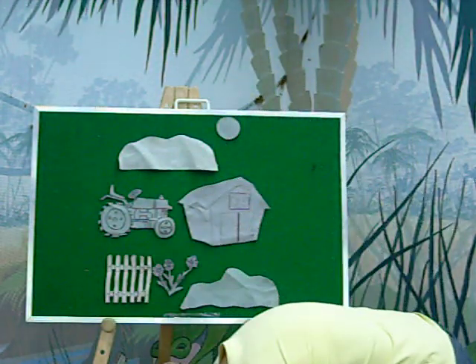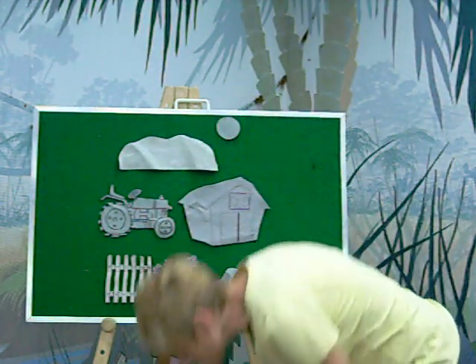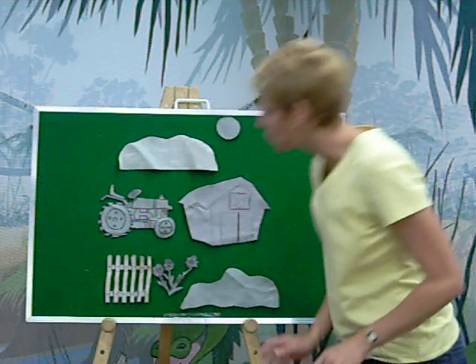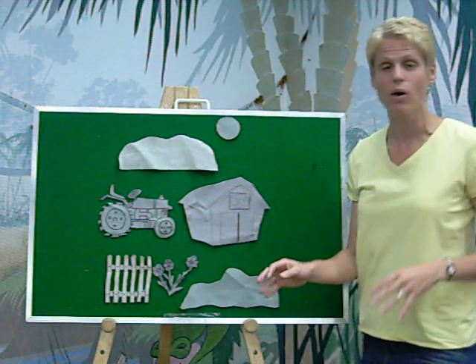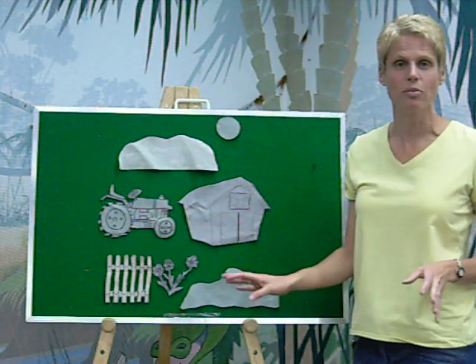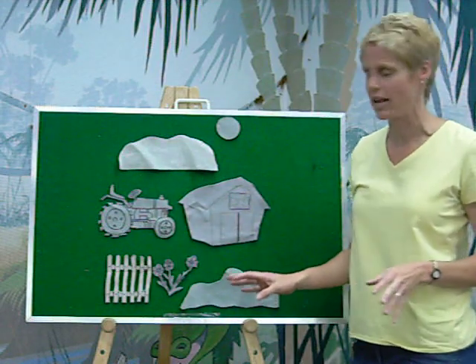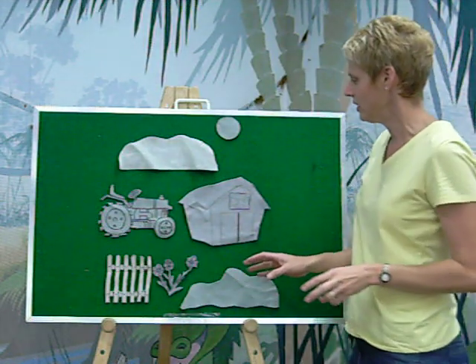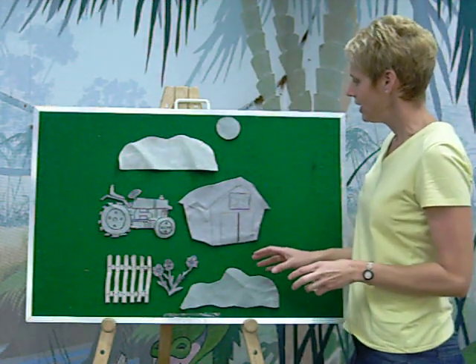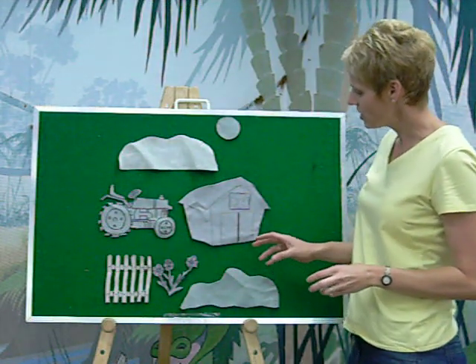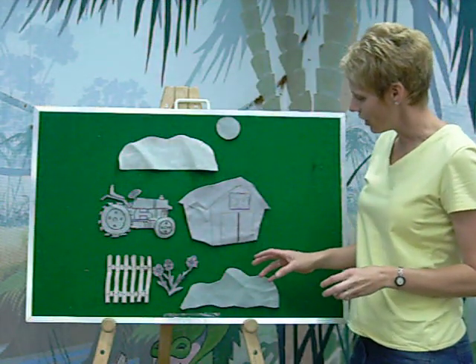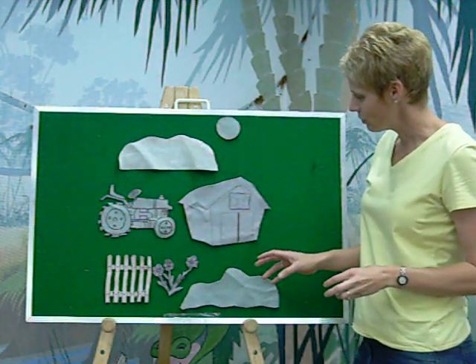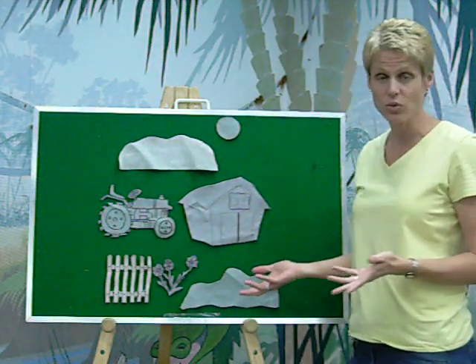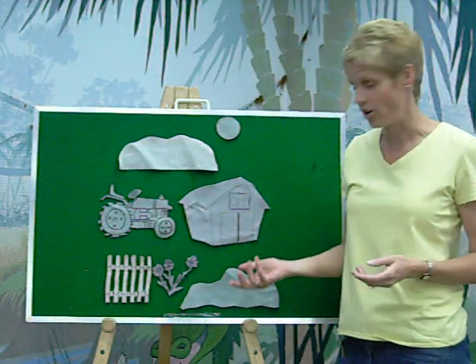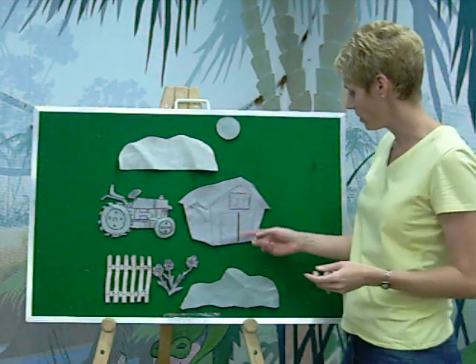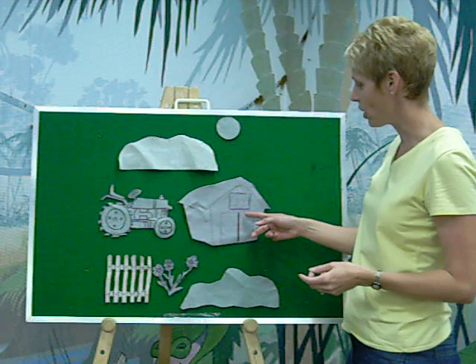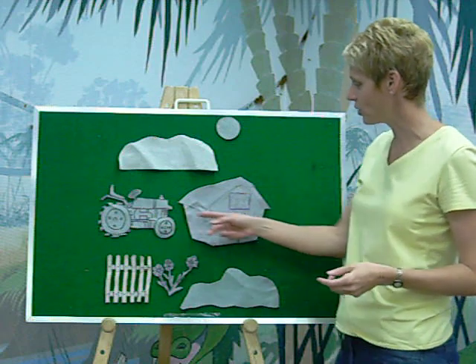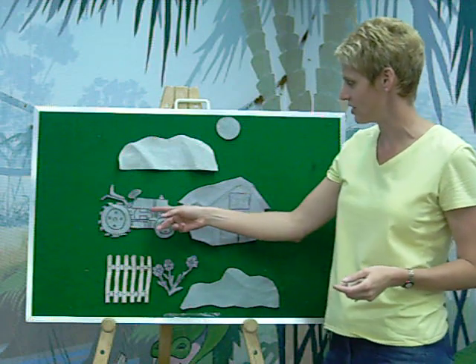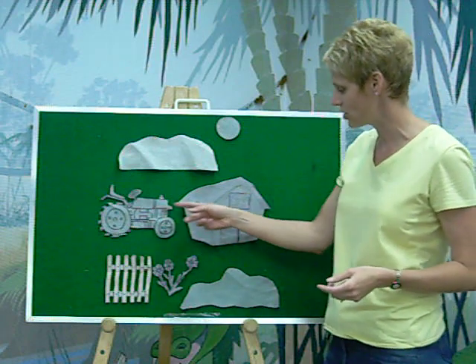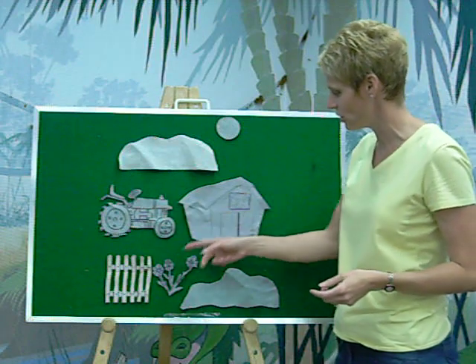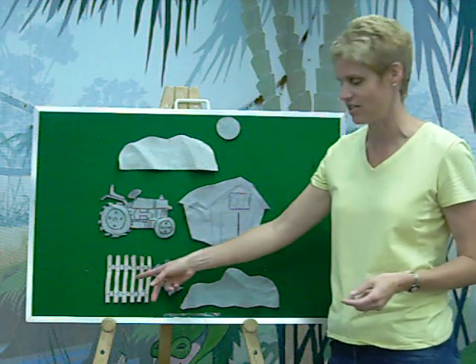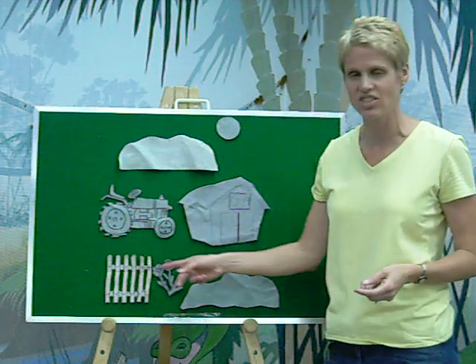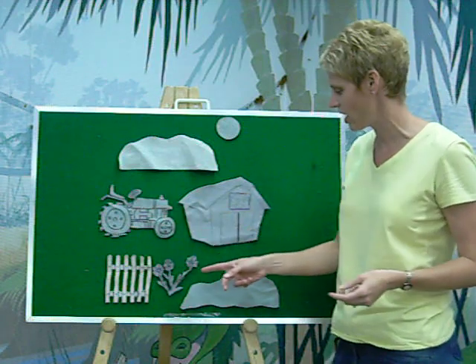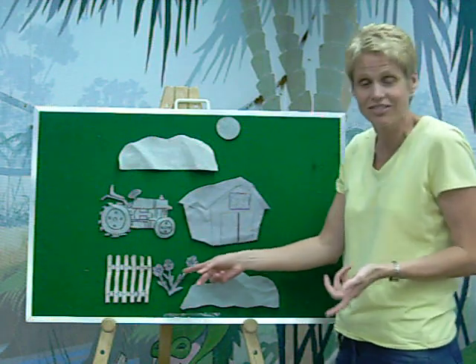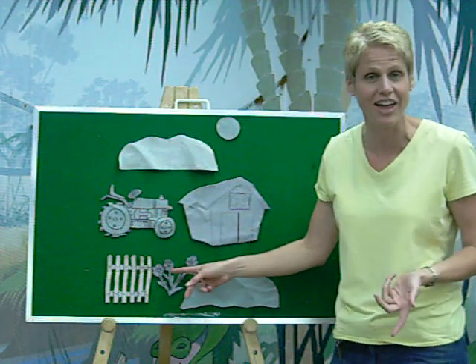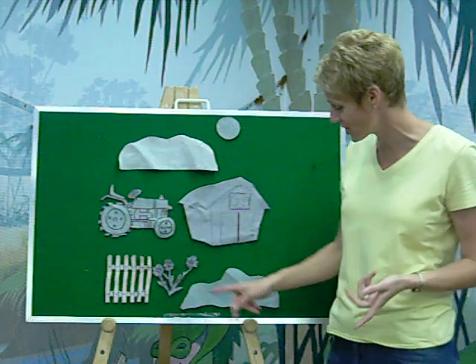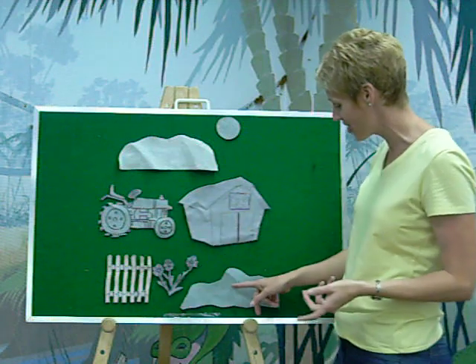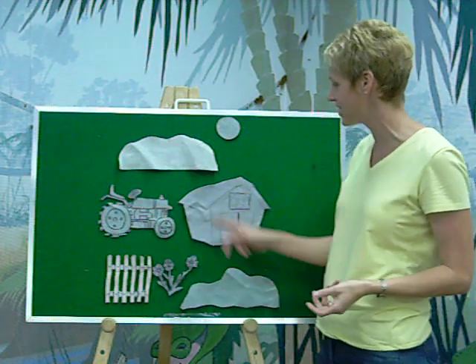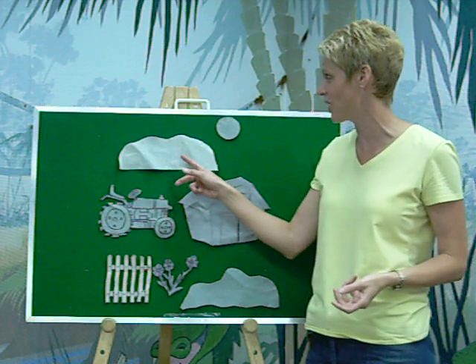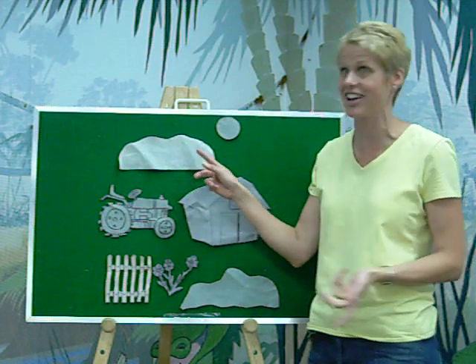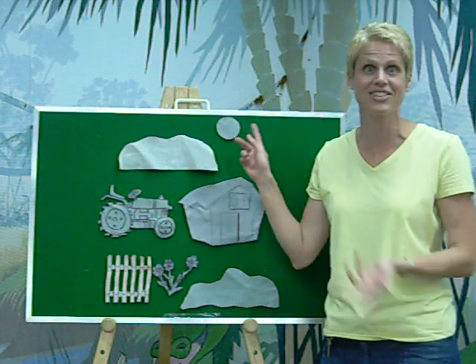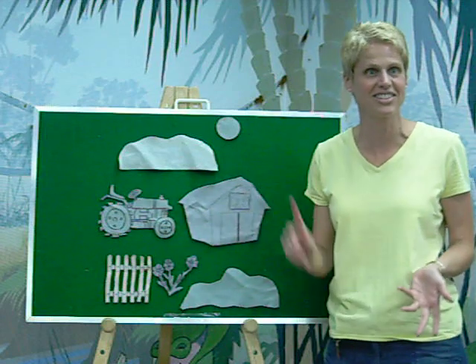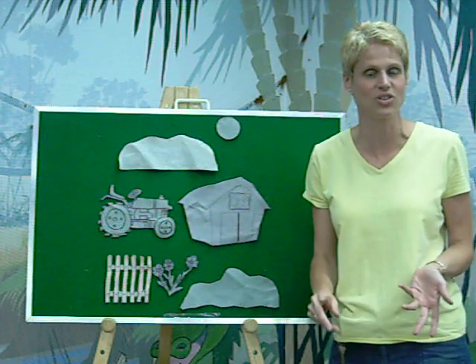And this is the story about Farmer Gray. He owns the farm. And his barn is gray, his tractor is gray, his fence is gray, even the flowers are gray, the grass is gray, the sky is gray, and the sun is gray.